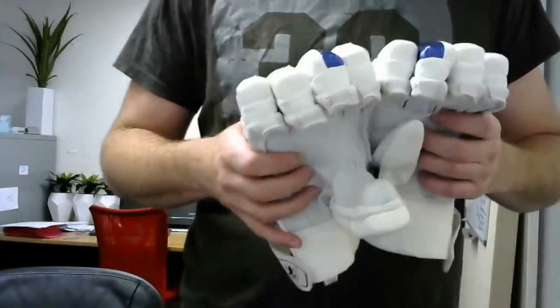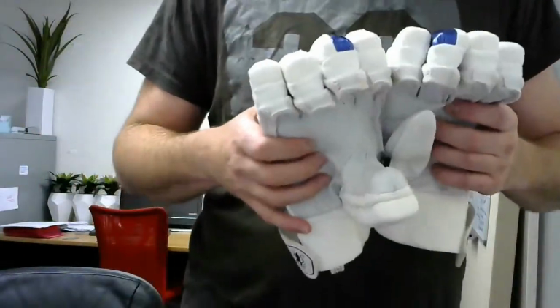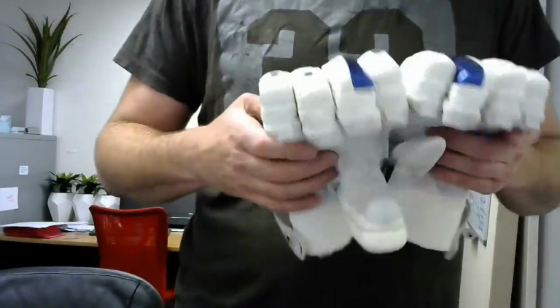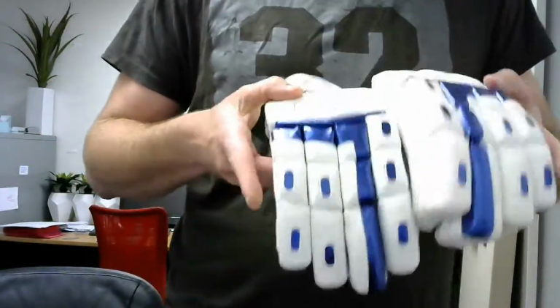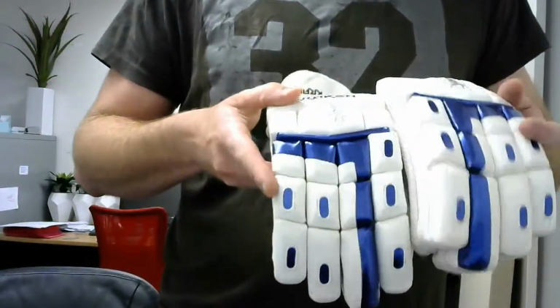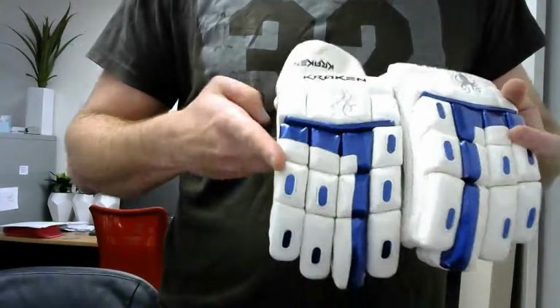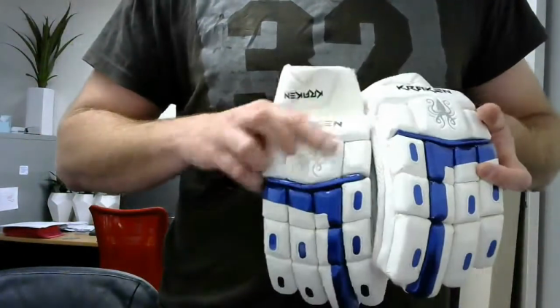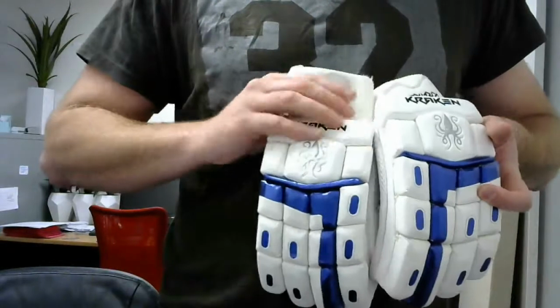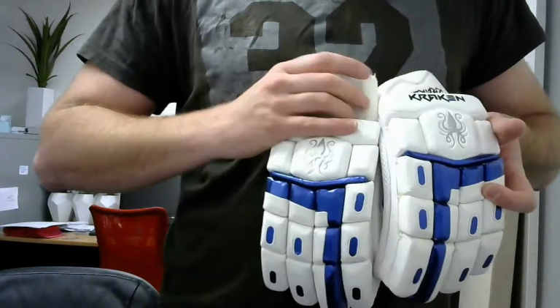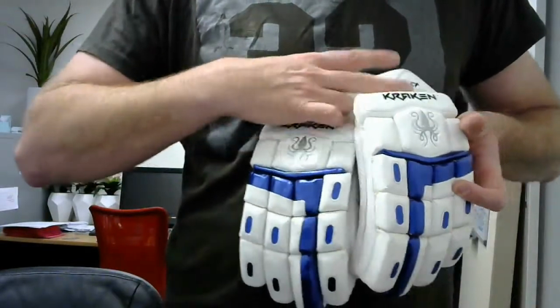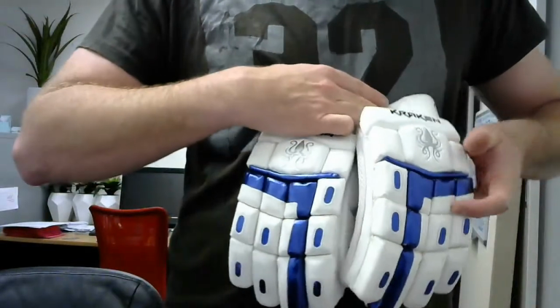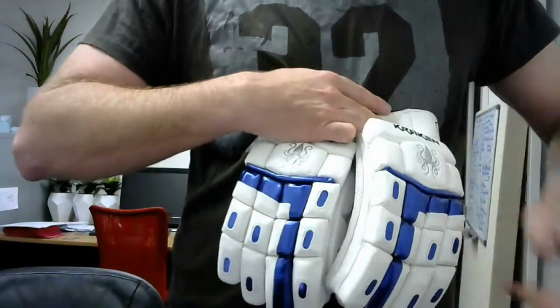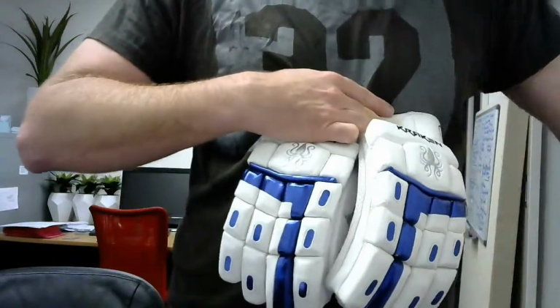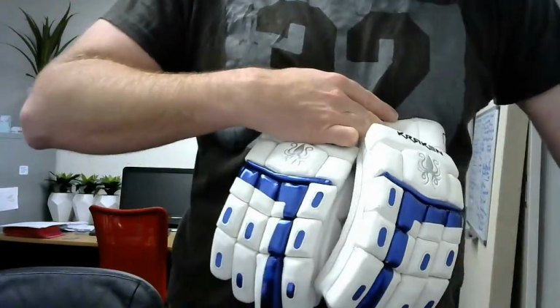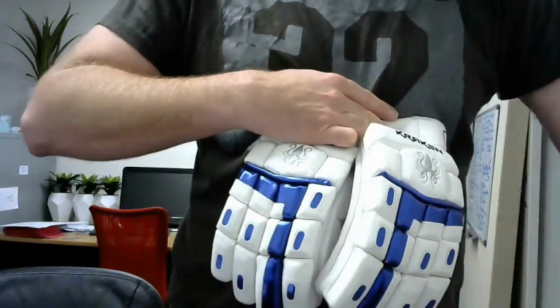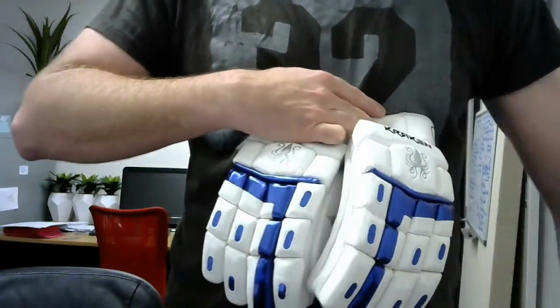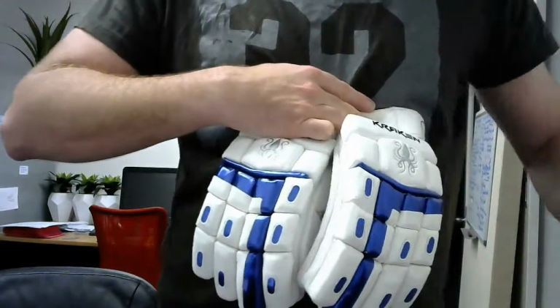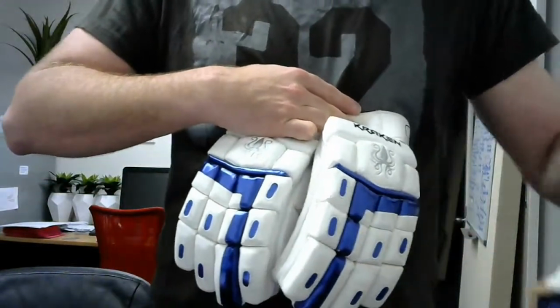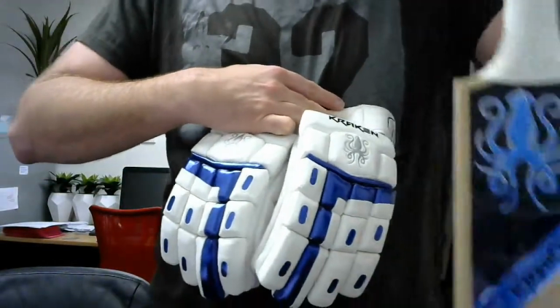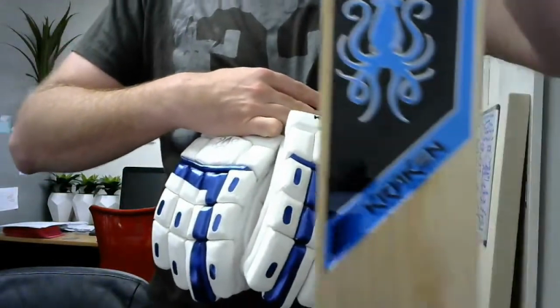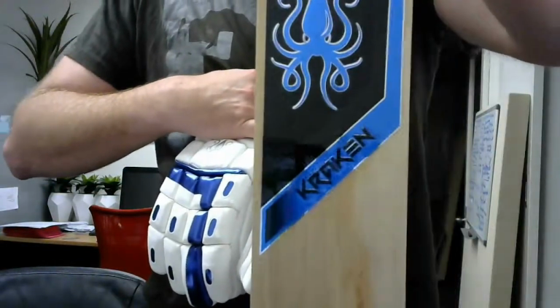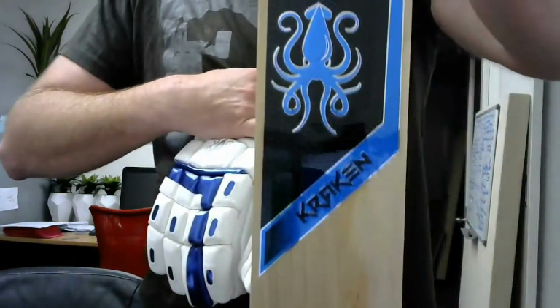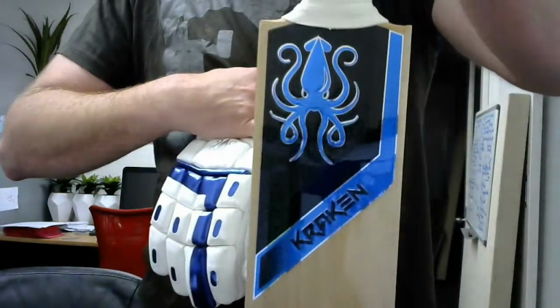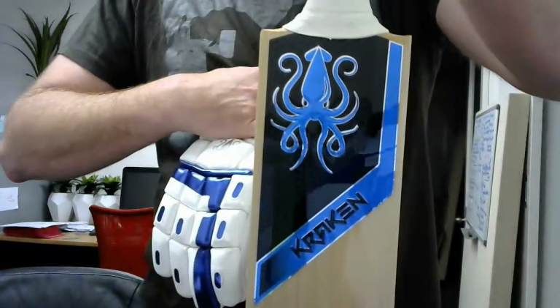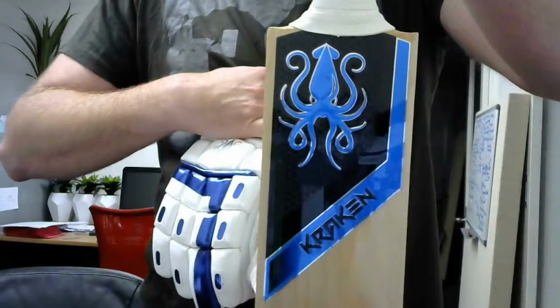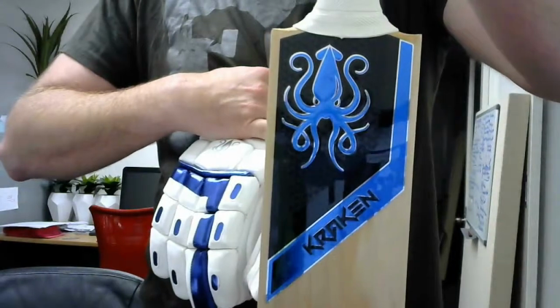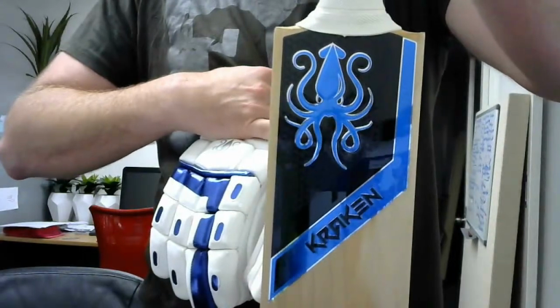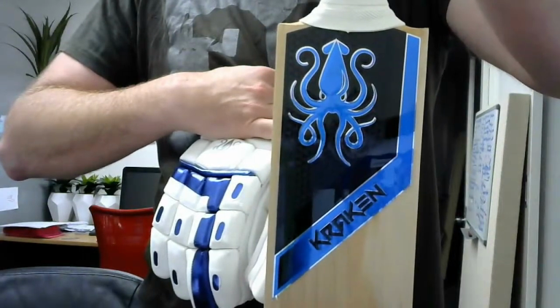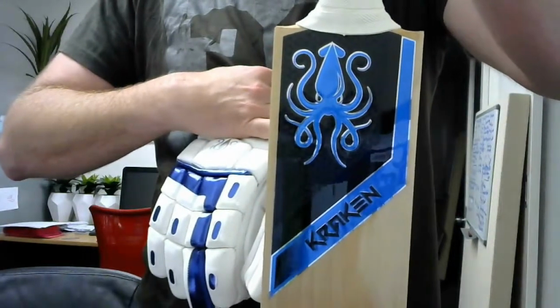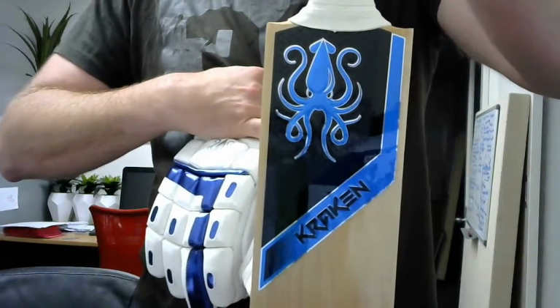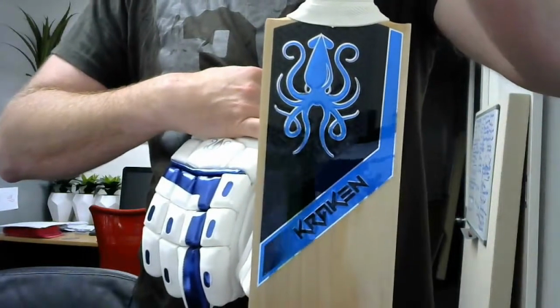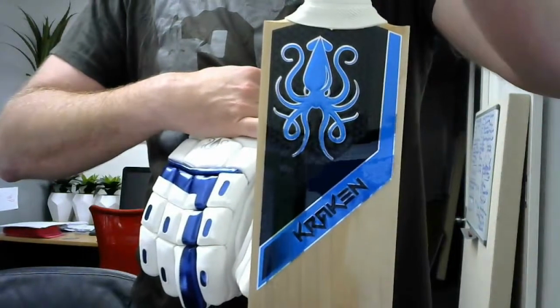It ticks all the boxes, looks absolutely stunning, and goes great with the Kraken Butterfly Bat, which is coming out next season.